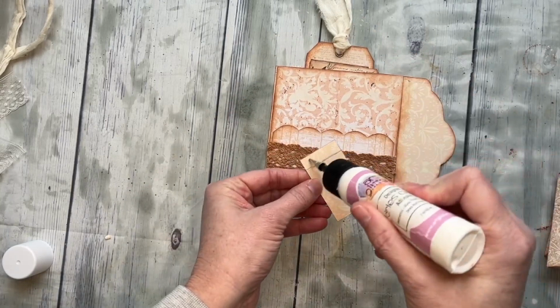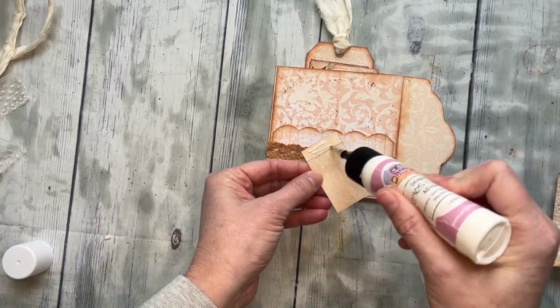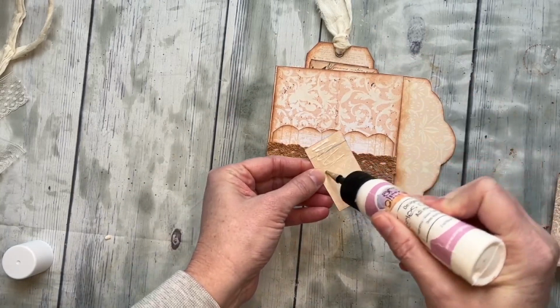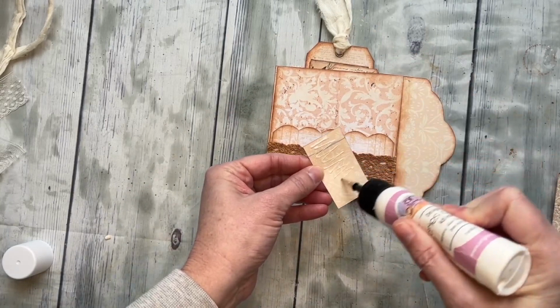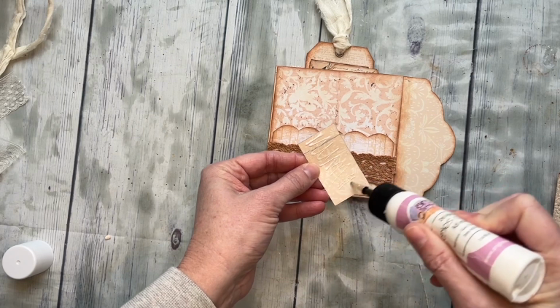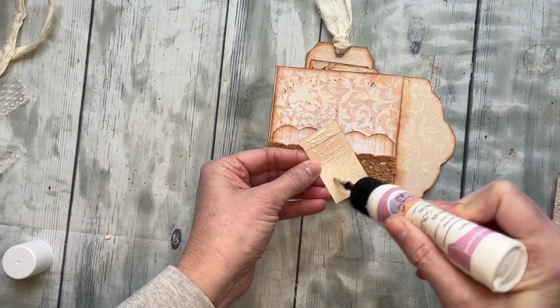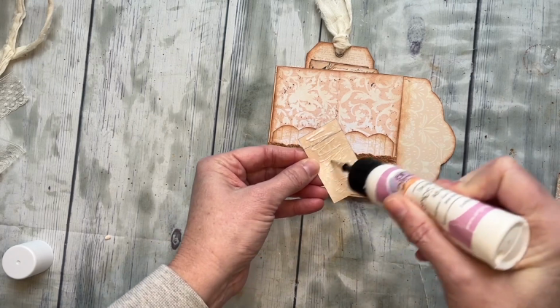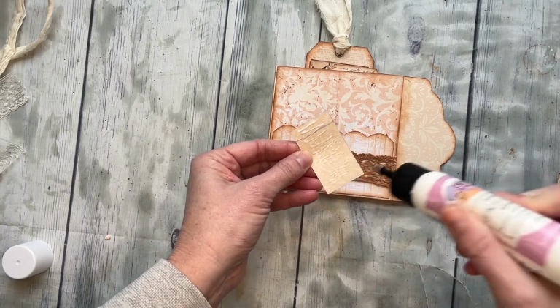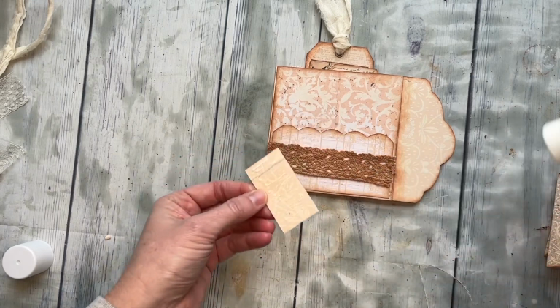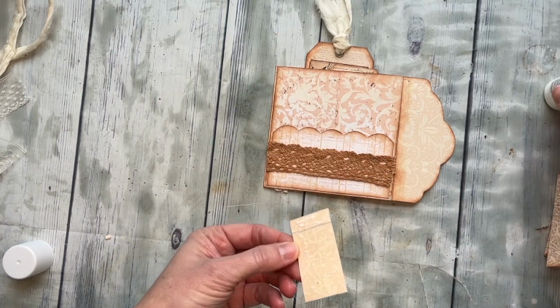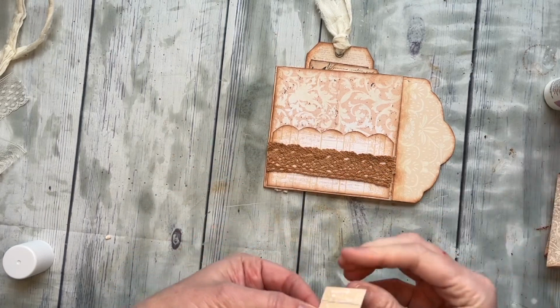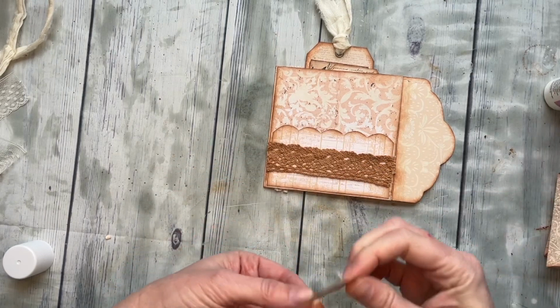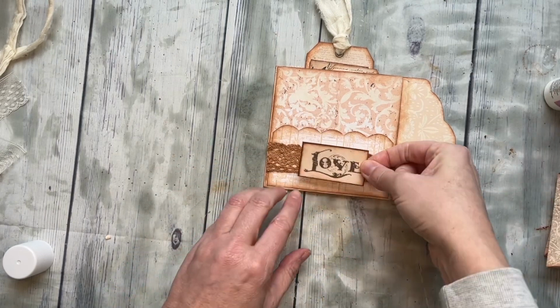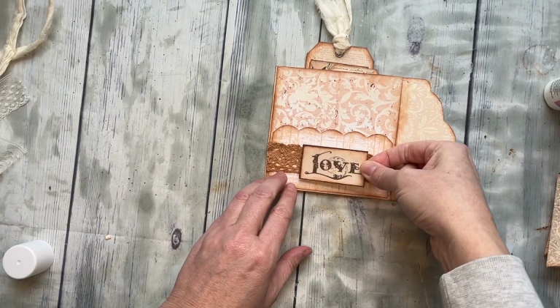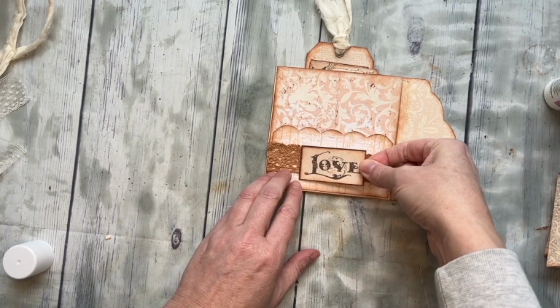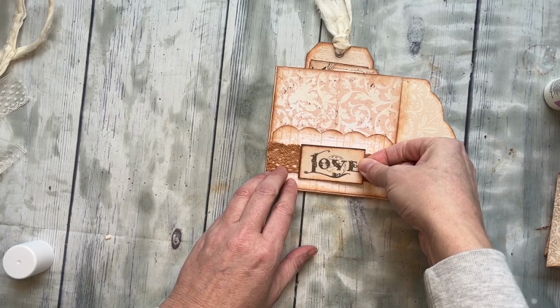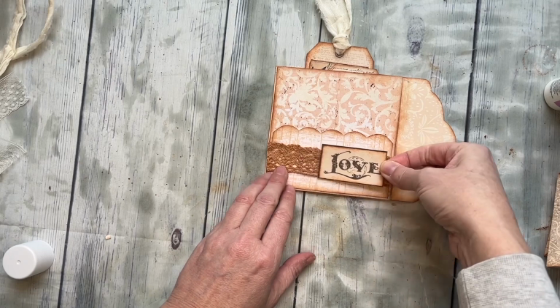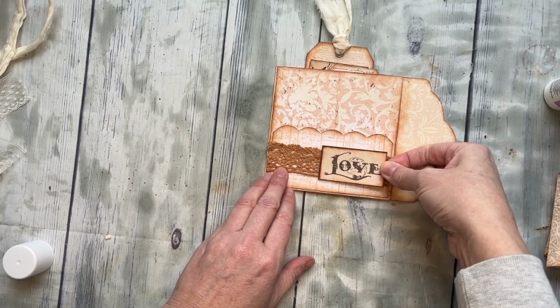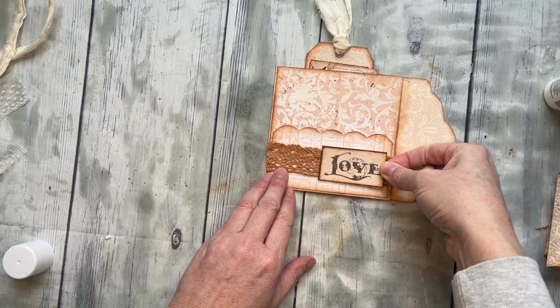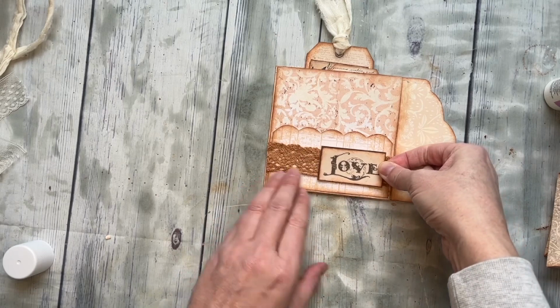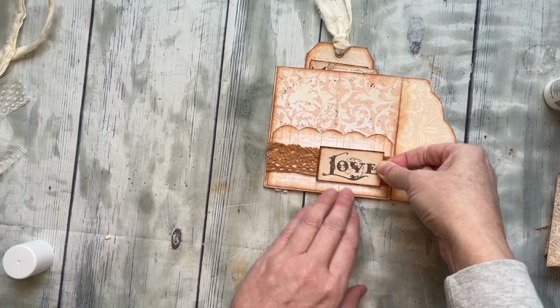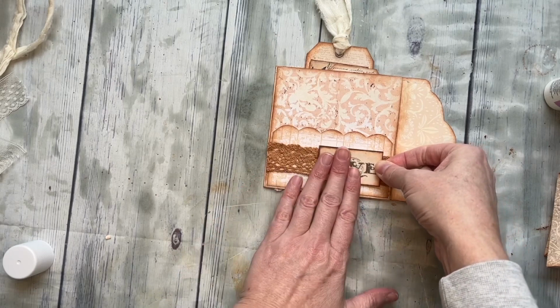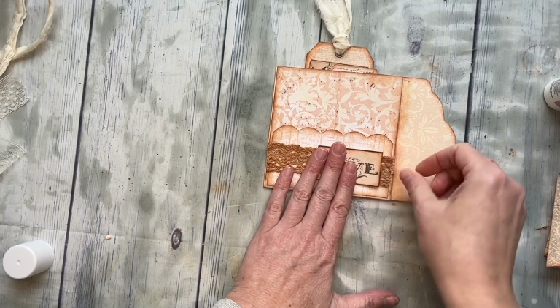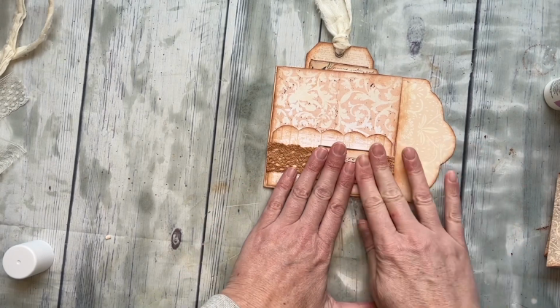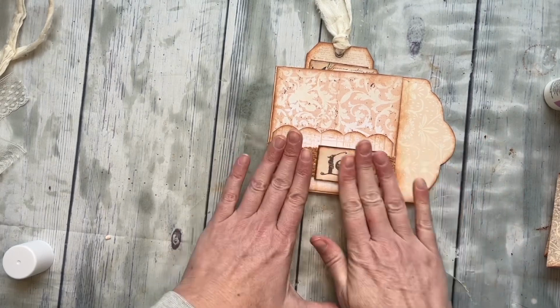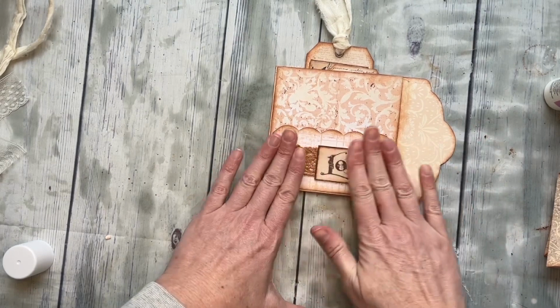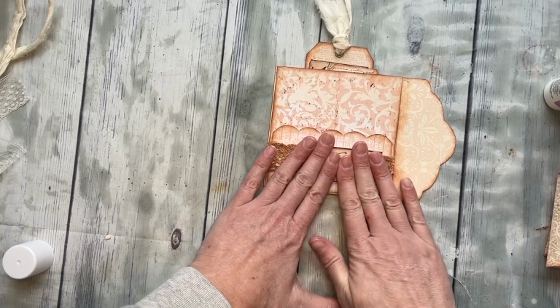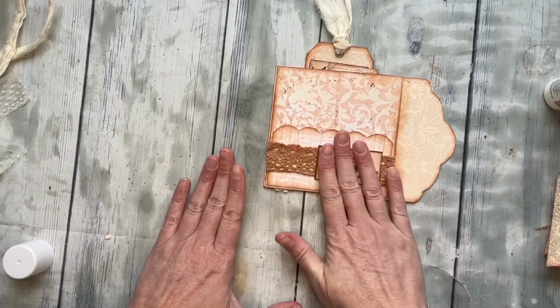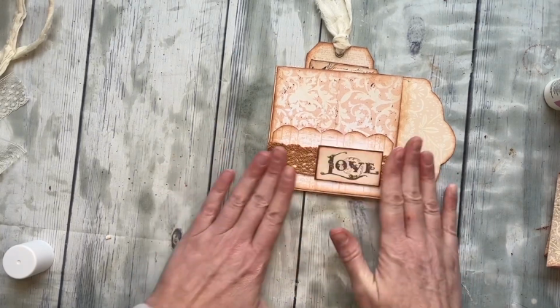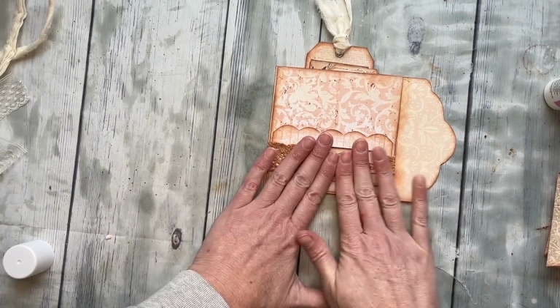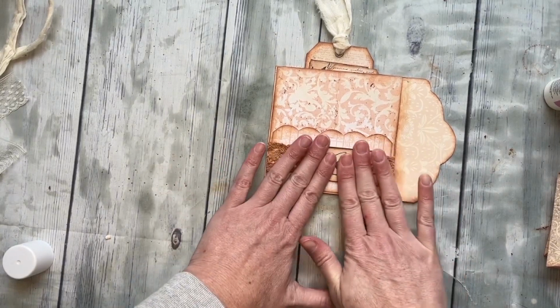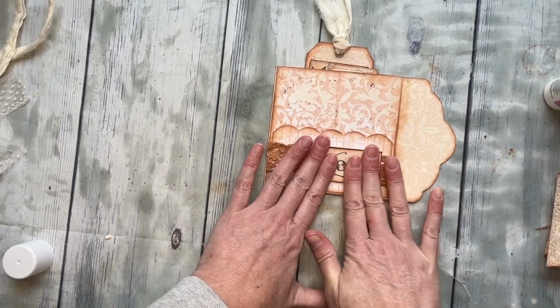So I'm going to go ahead and put that. I think I just want it — okay, yep, I think I want it over on the right side. You could center it, it looks good either way.